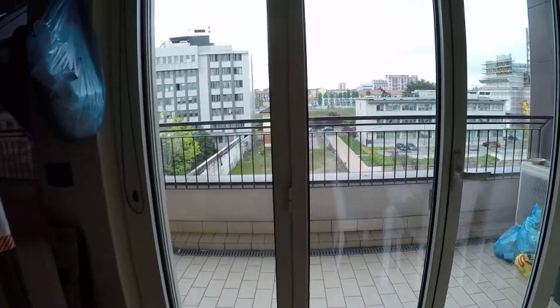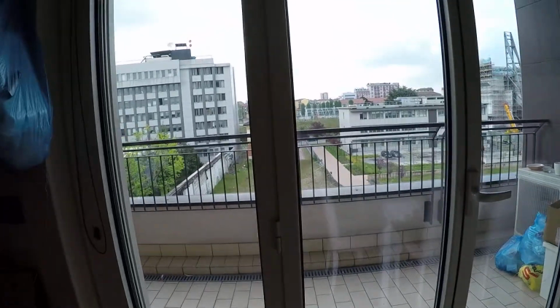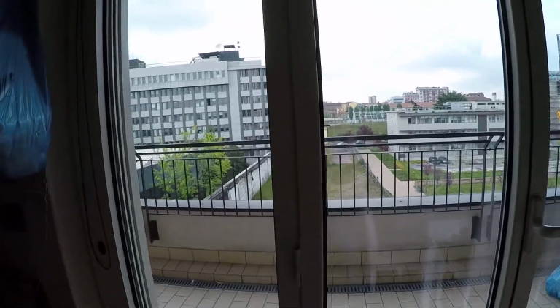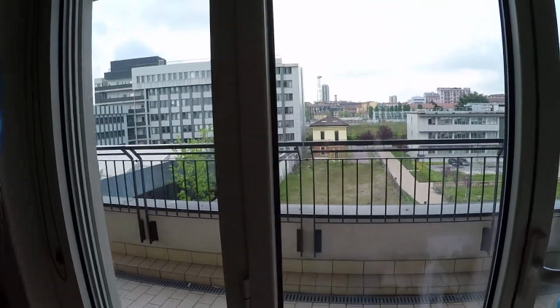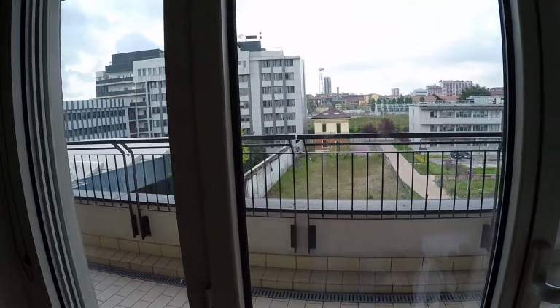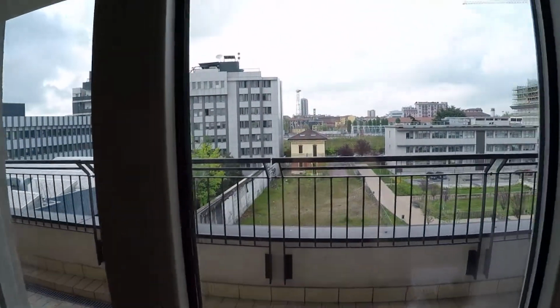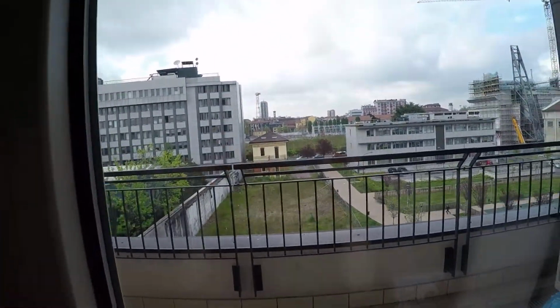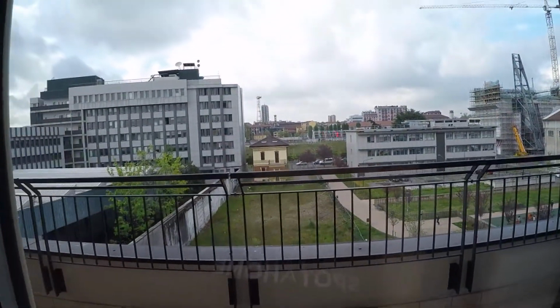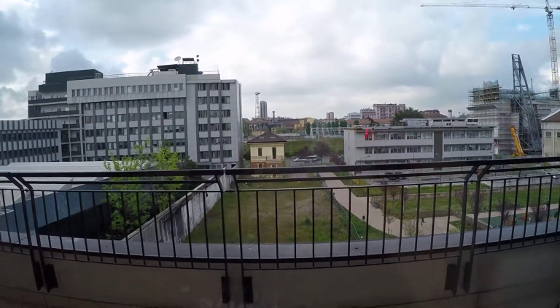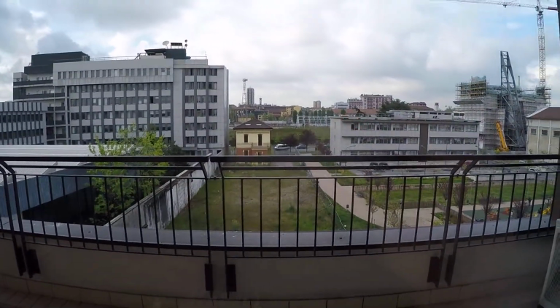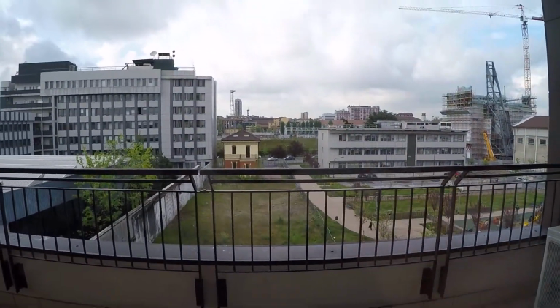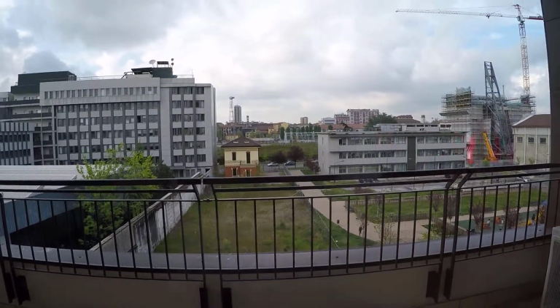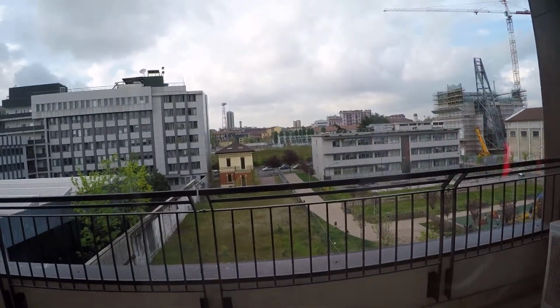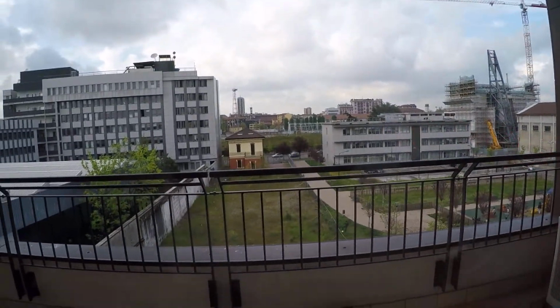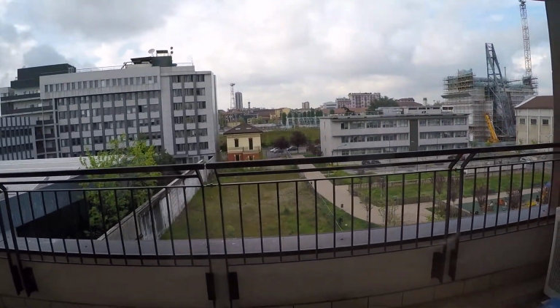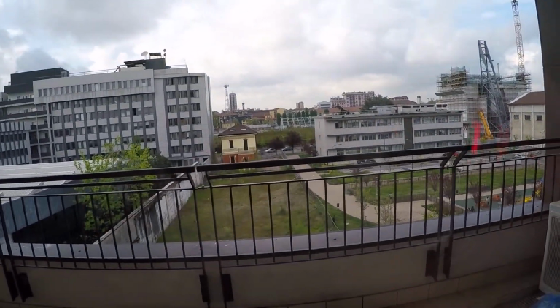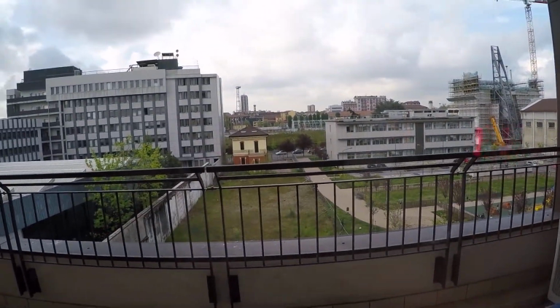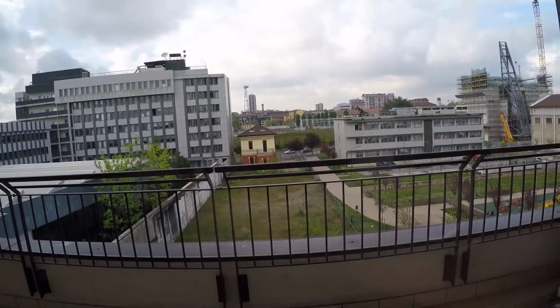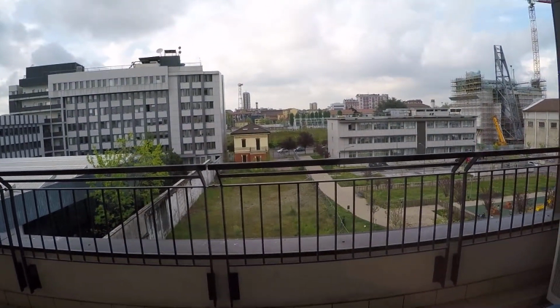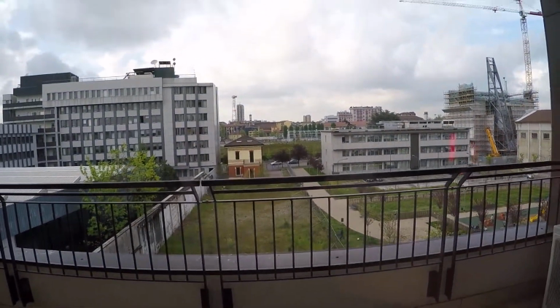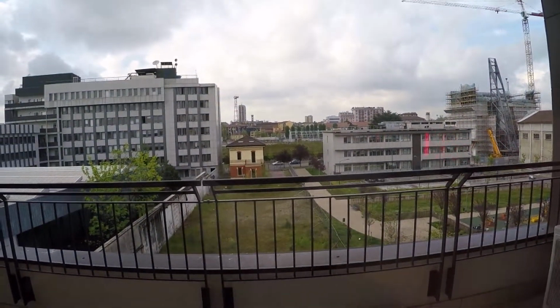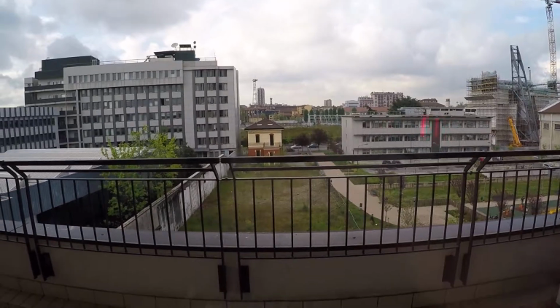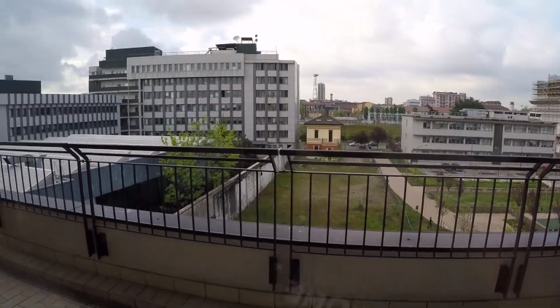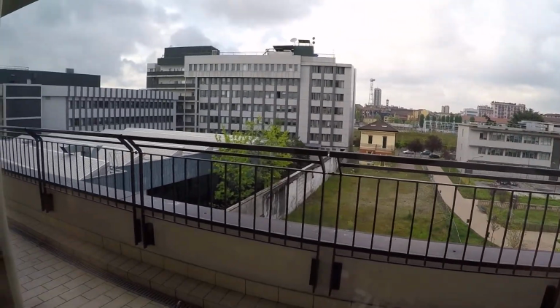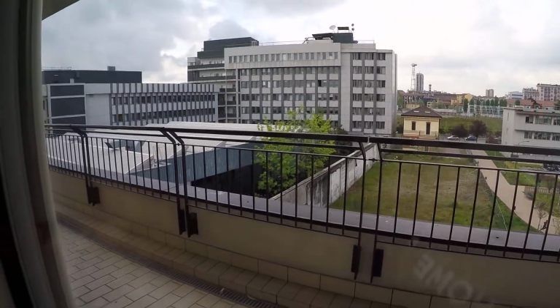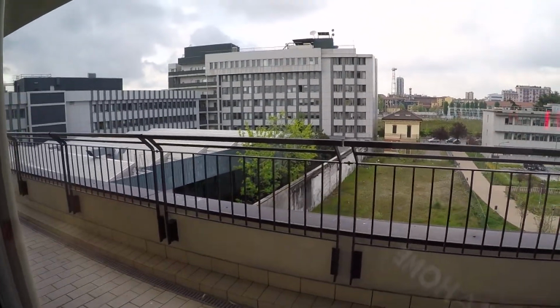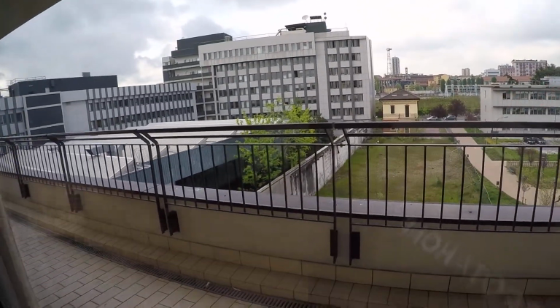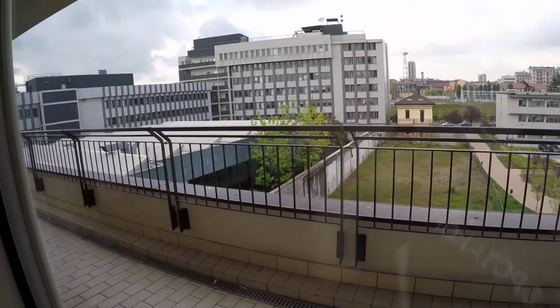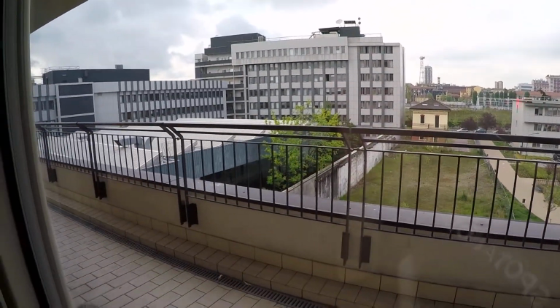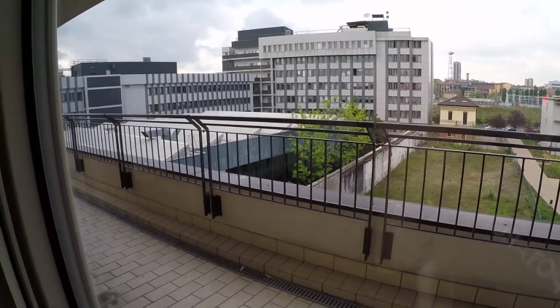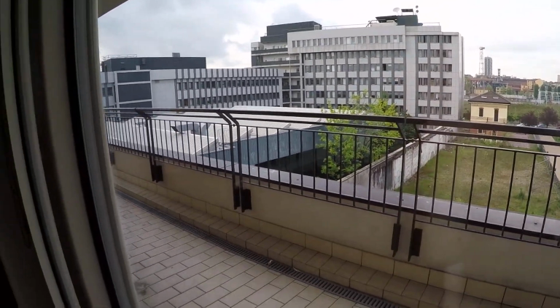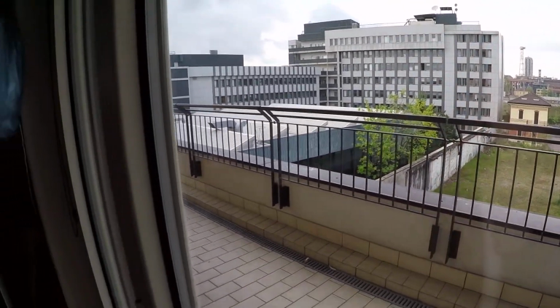This is the balcony — the large balcony. The view from the balcony: we are facing a playground and this interior garden. It's a really long balcony.